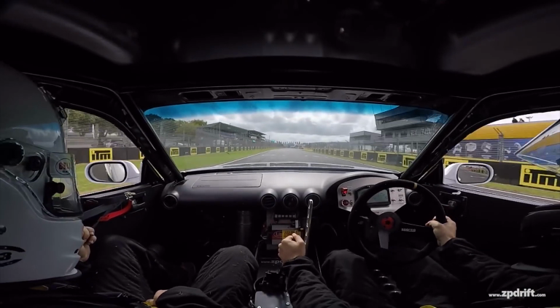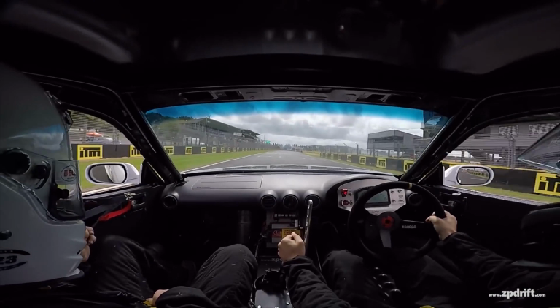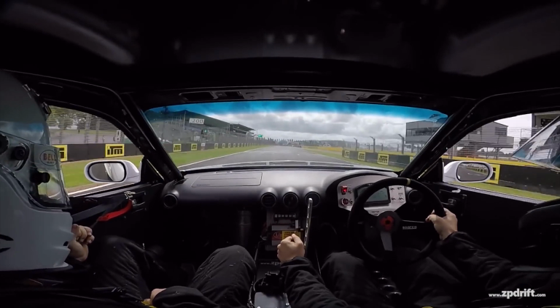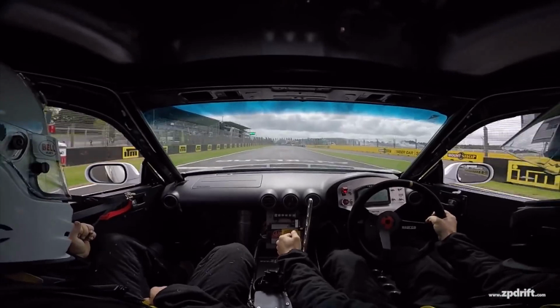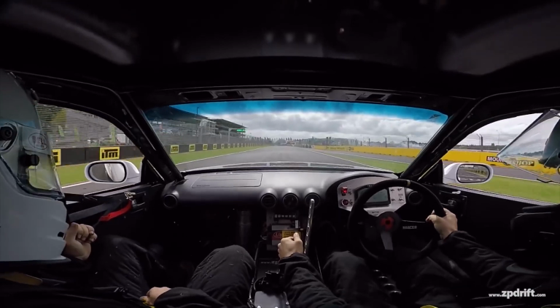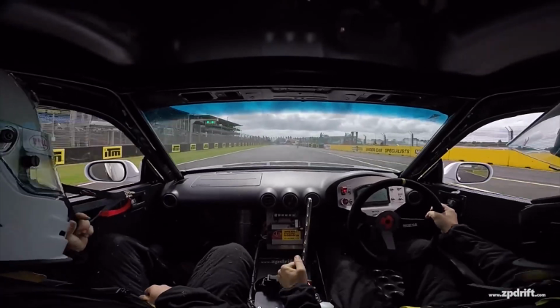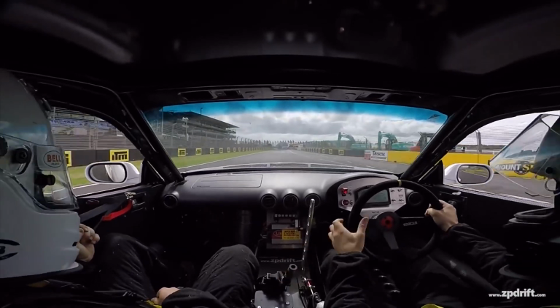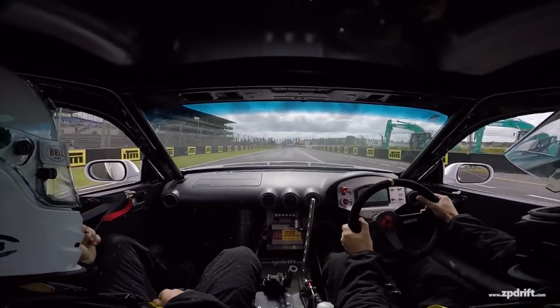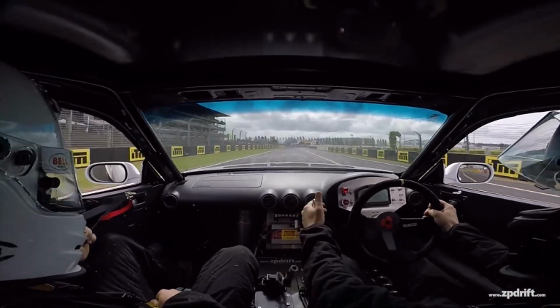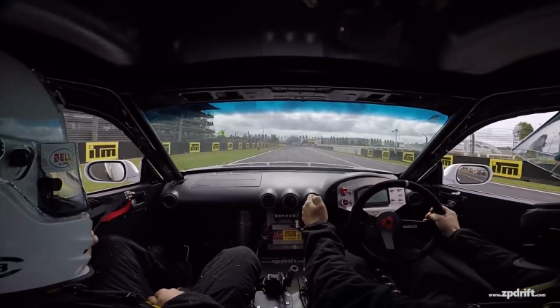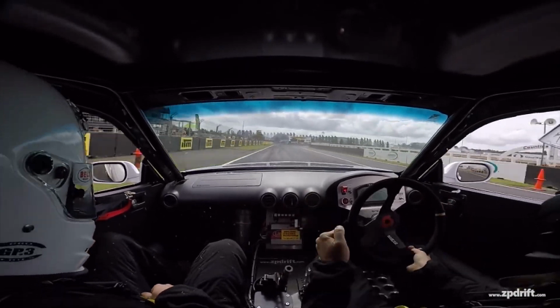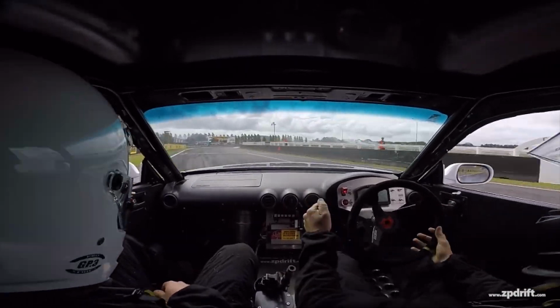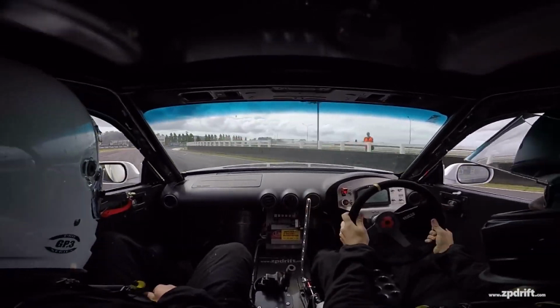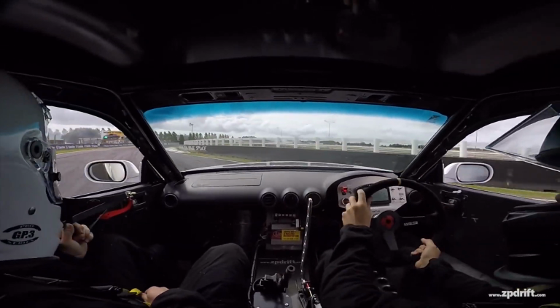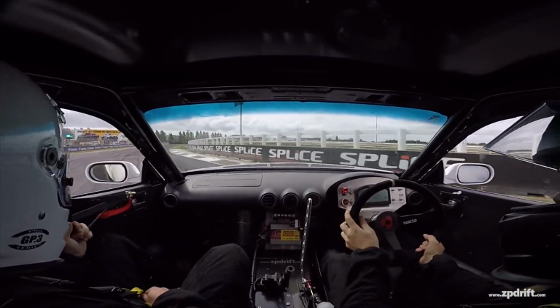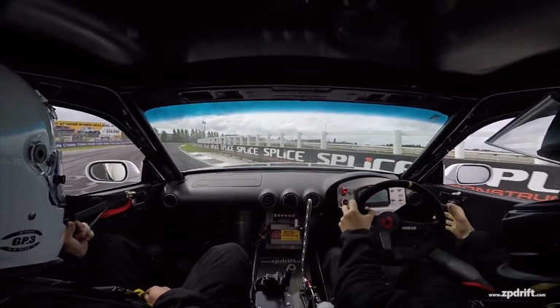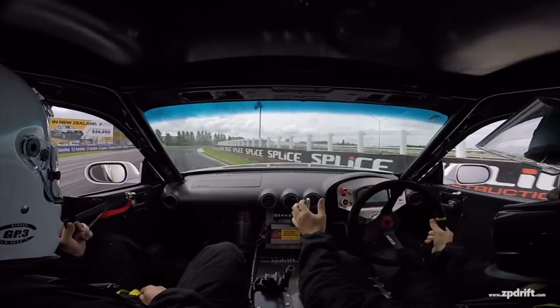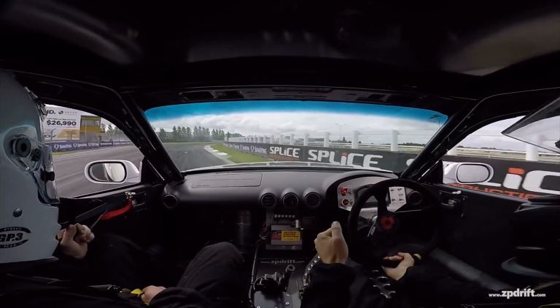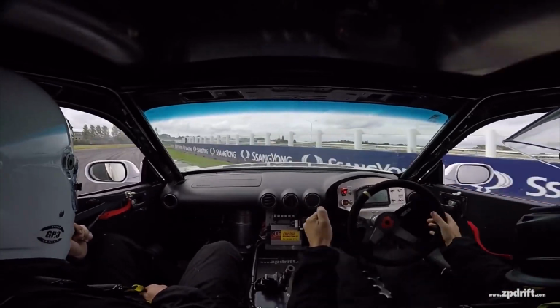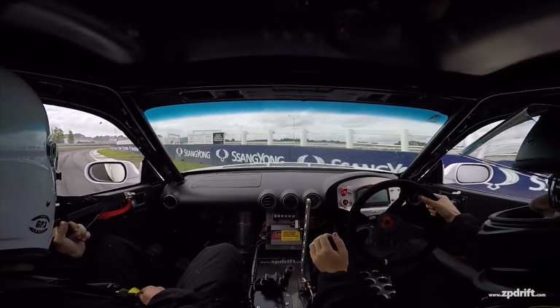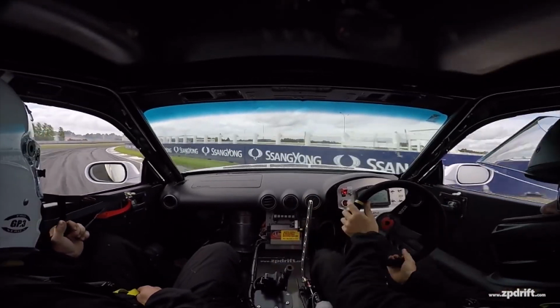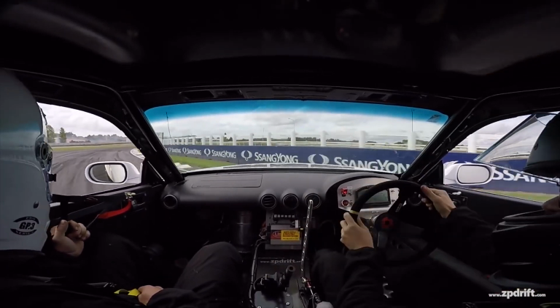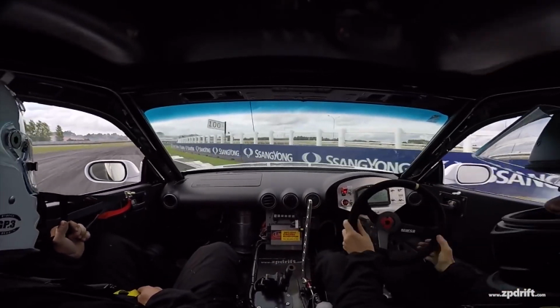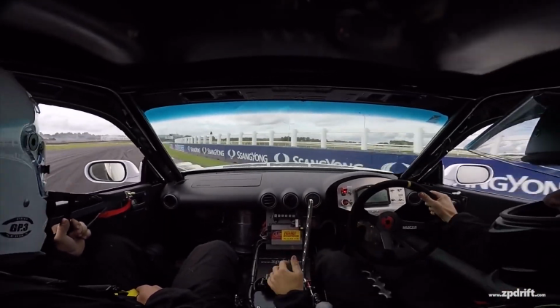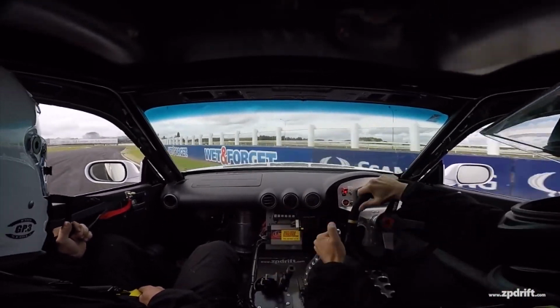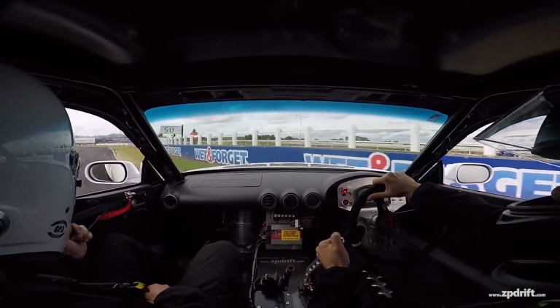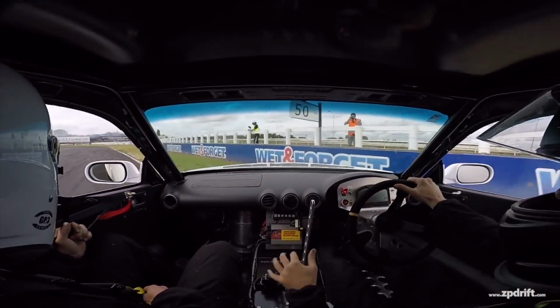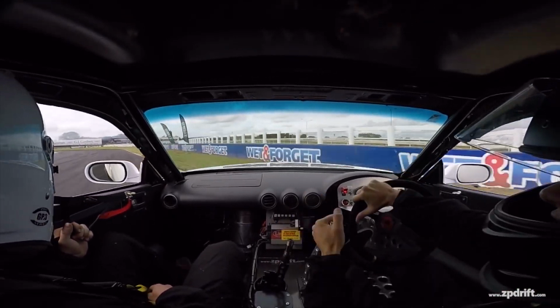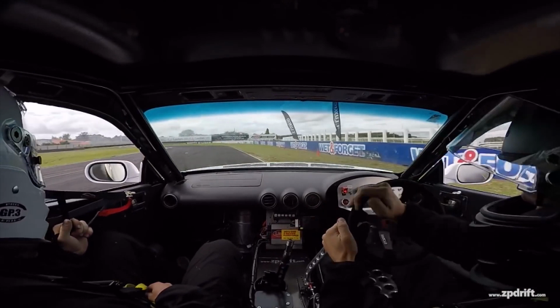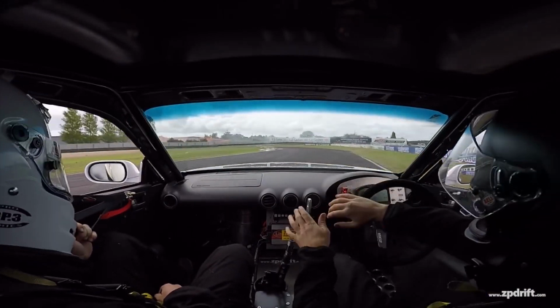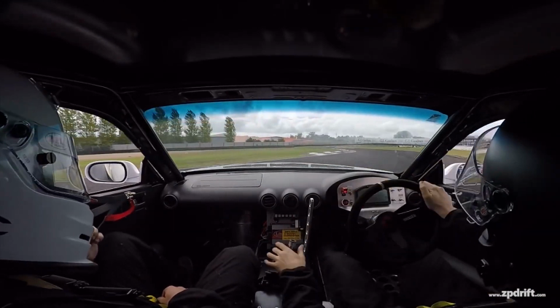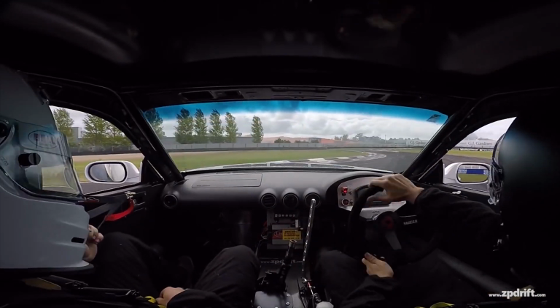Say you're out giving it all of the beans as this dude currently is. Imagine it not locking up — nightmare. Ripping it once, twice, maybe thrice. You want it to work every single time and this is how you get it there.